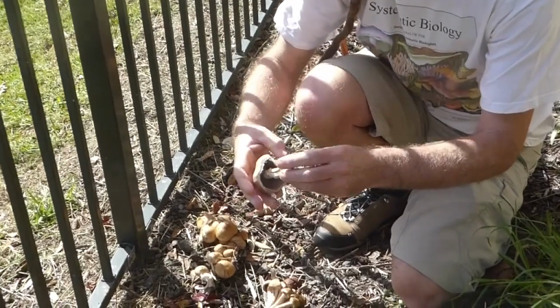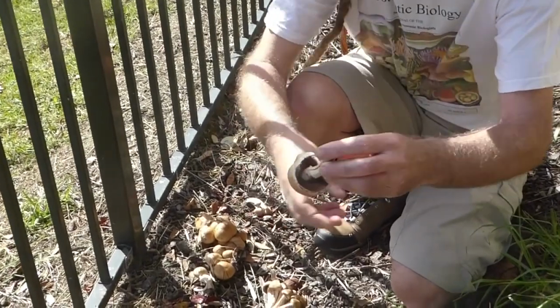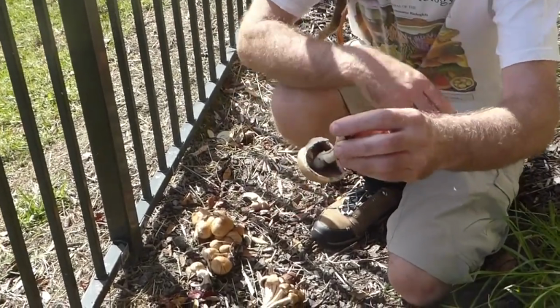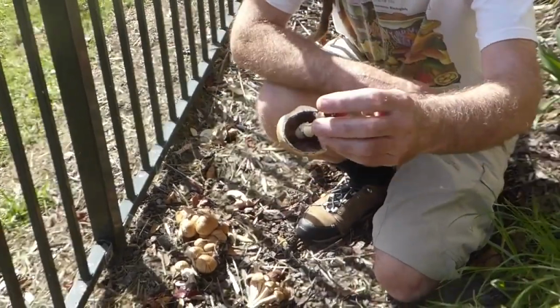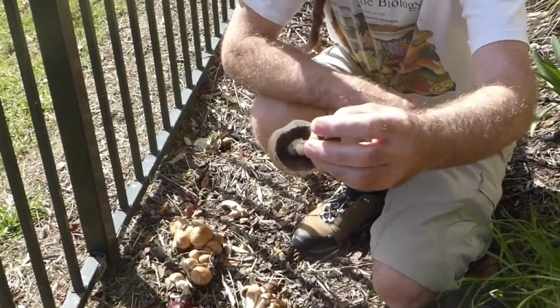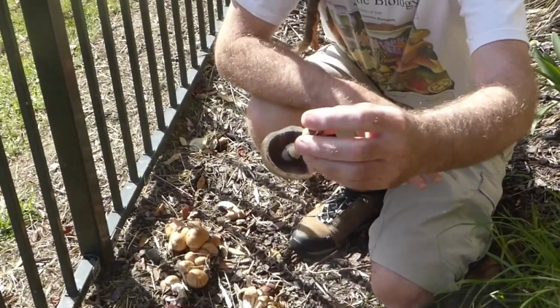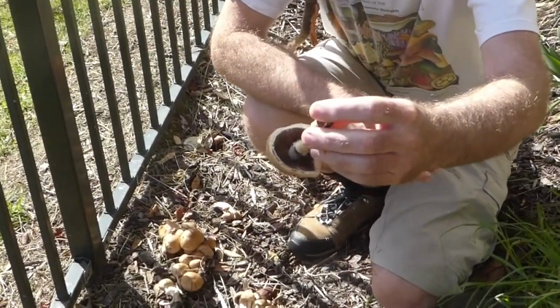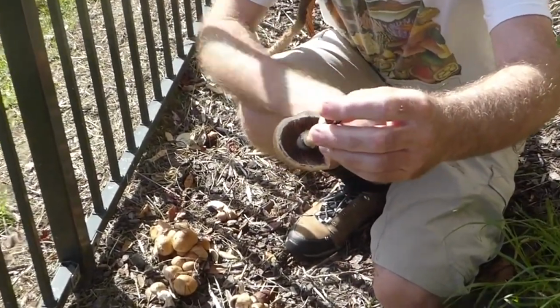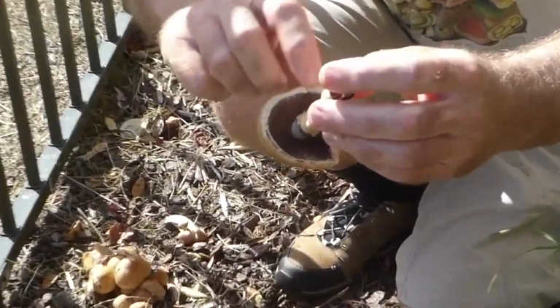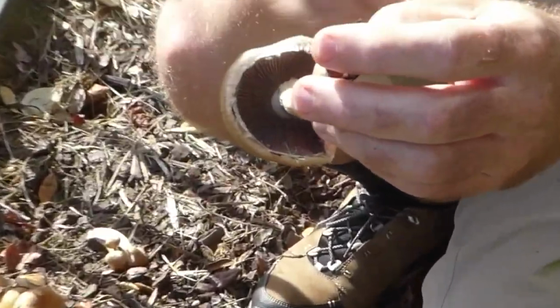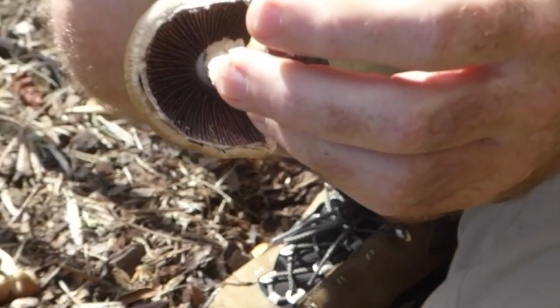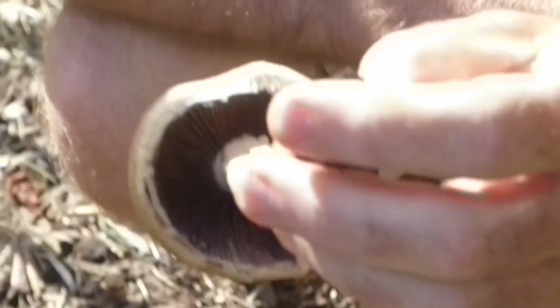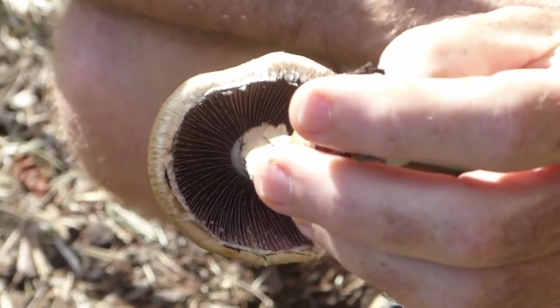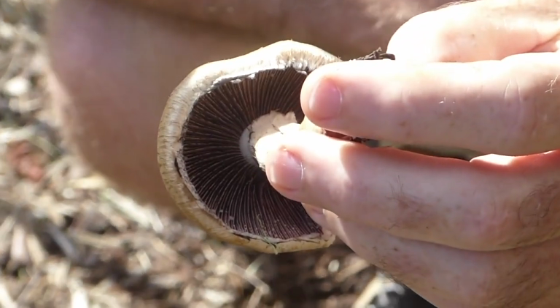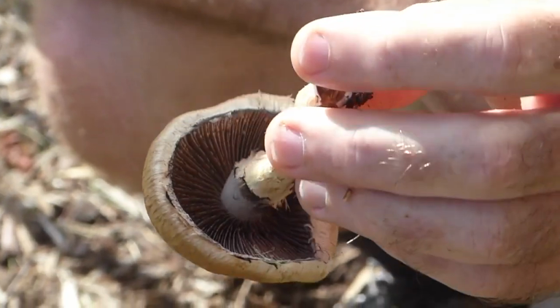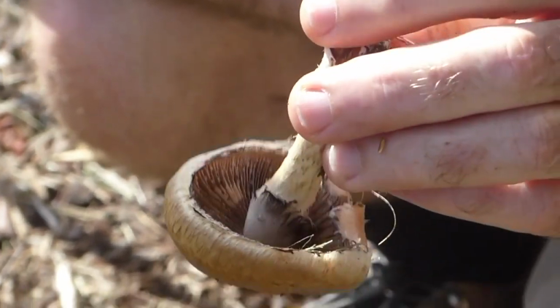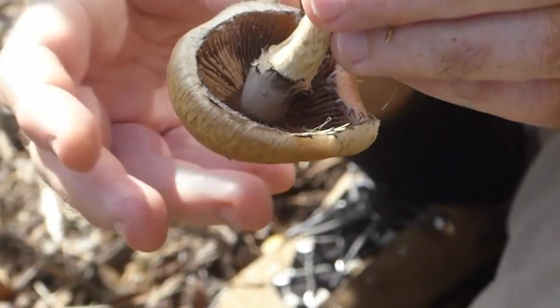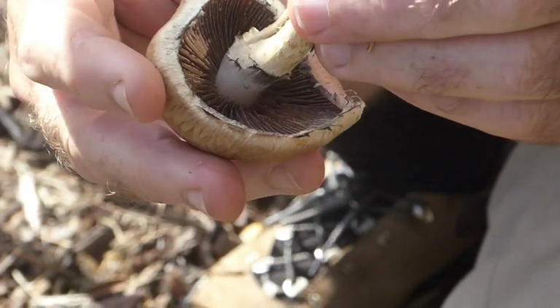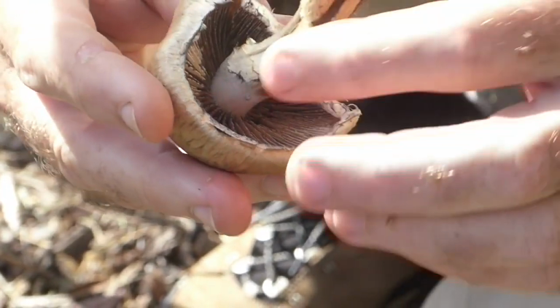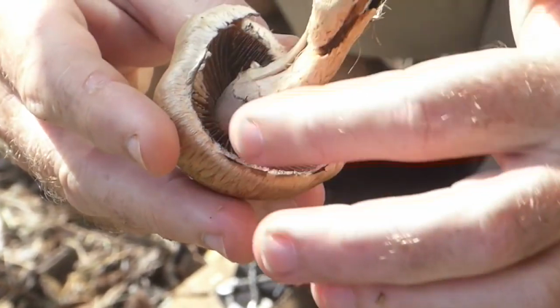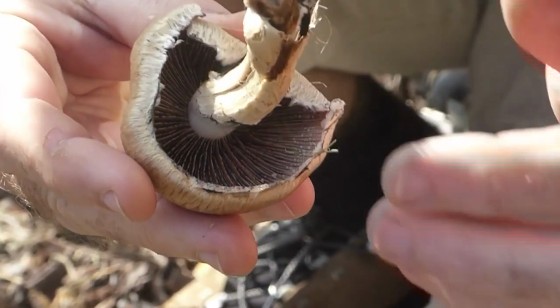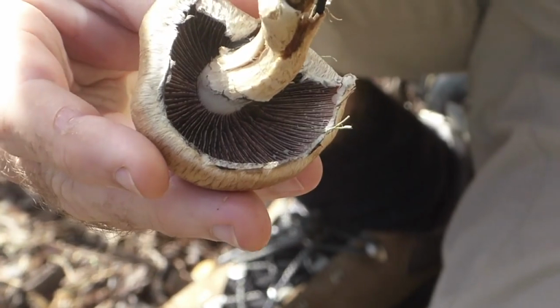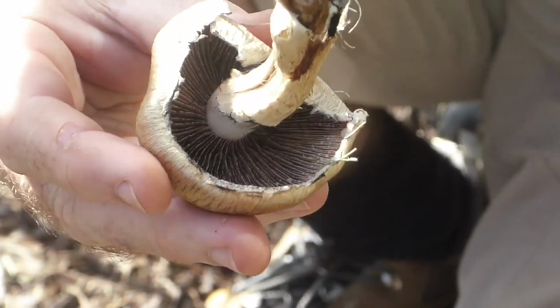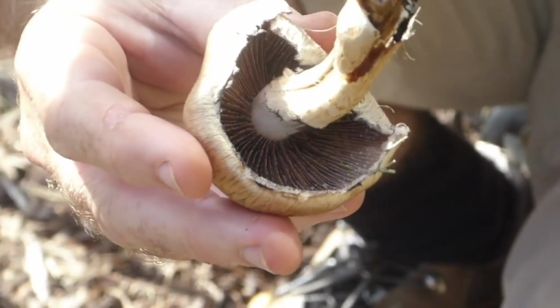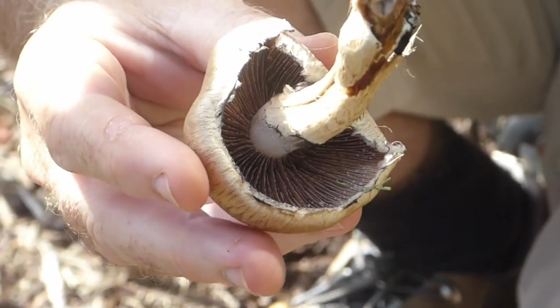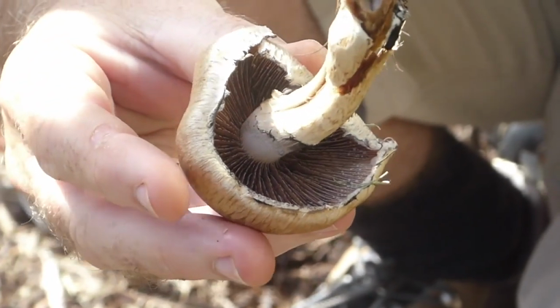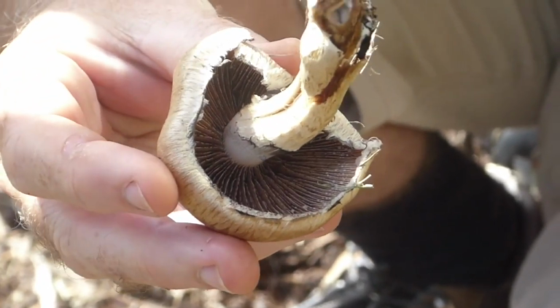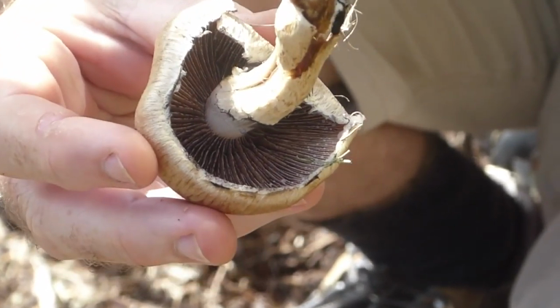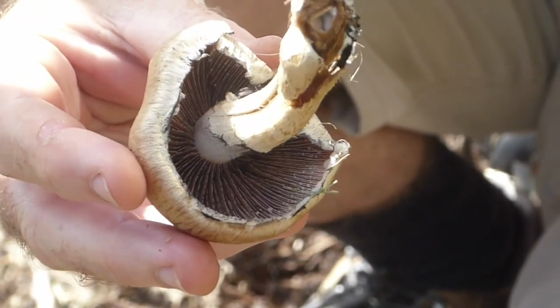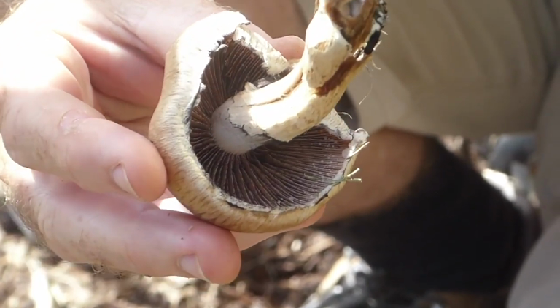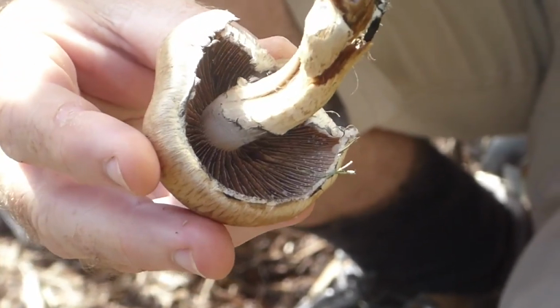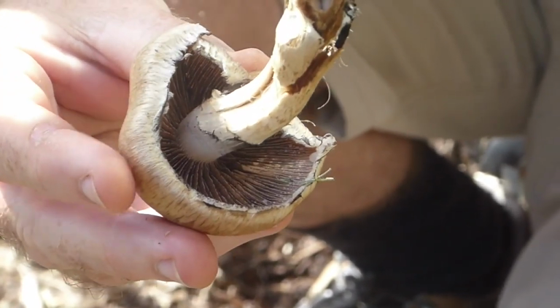If we look at a bigger specimen, where you can see the gills, you can see the ragged edges of that Cortina there. You might also be able to see there's some dark colouration around there — and that's the spores. So this is a very dark black-spored mushroom.